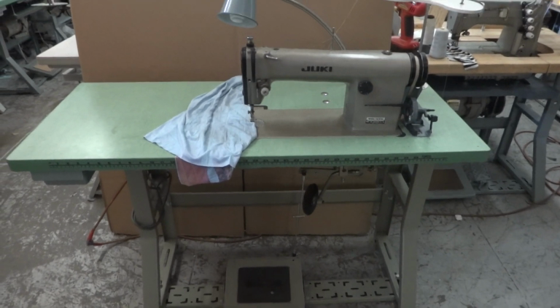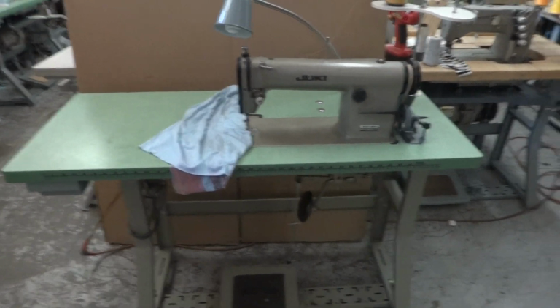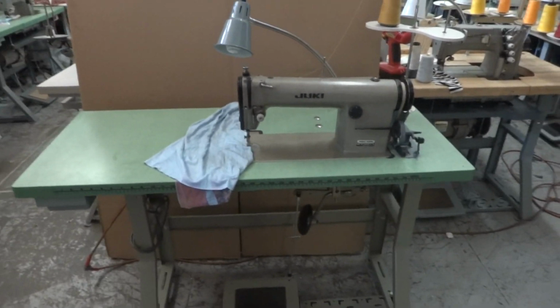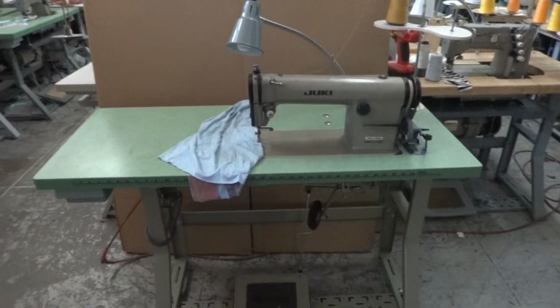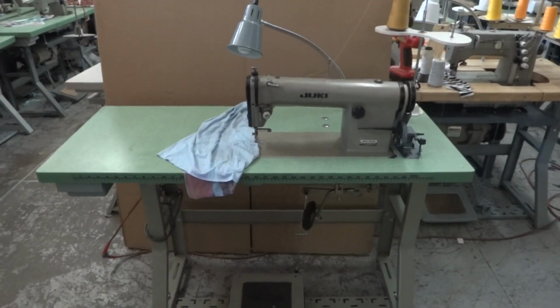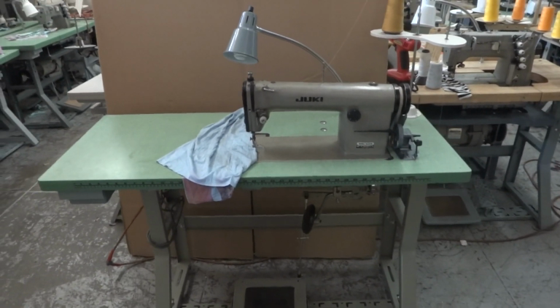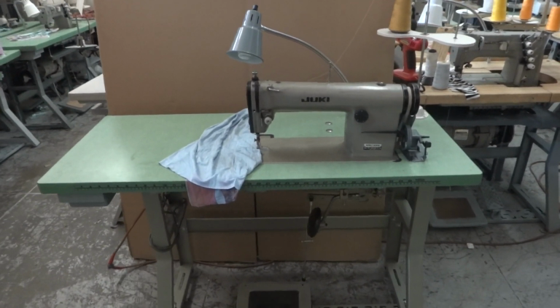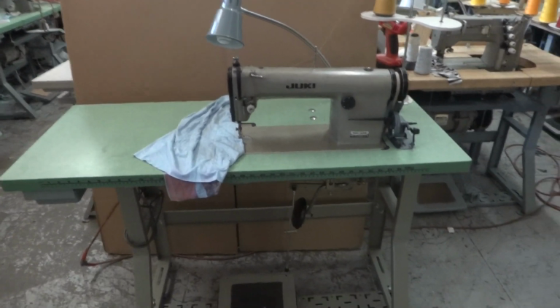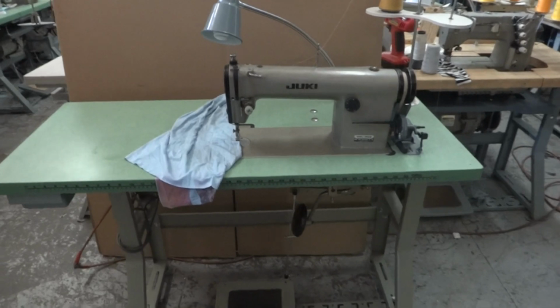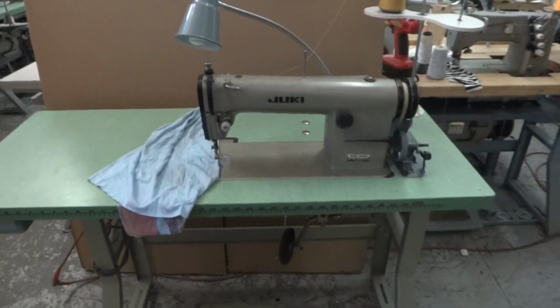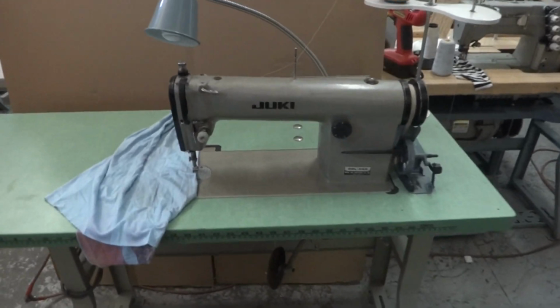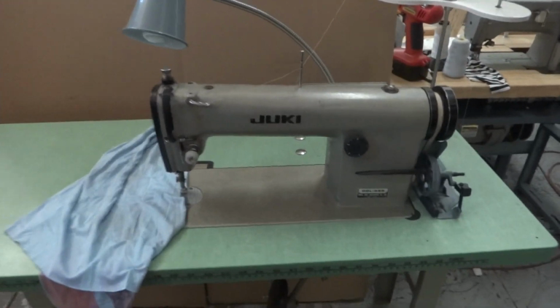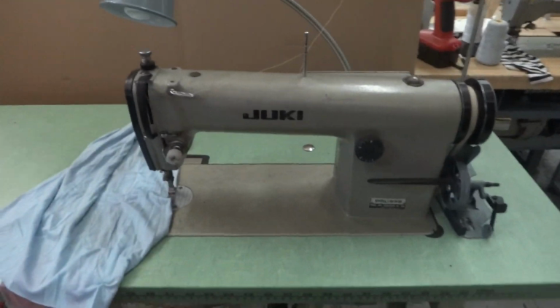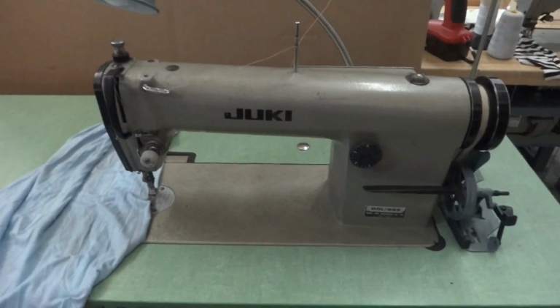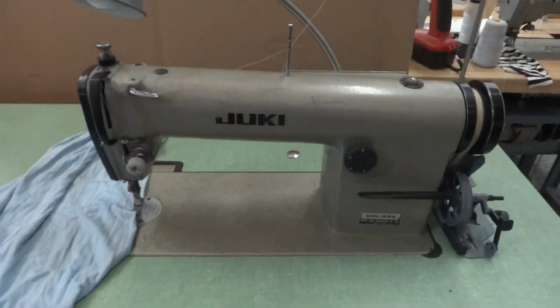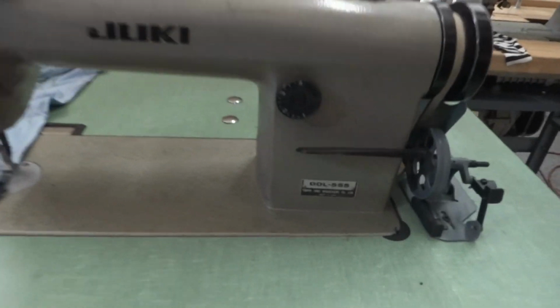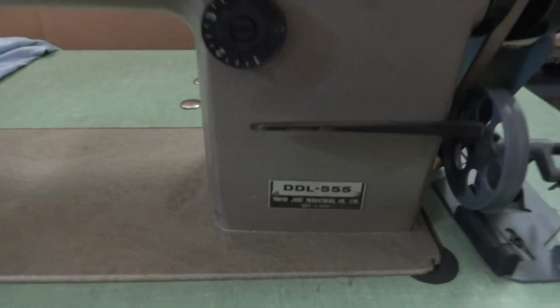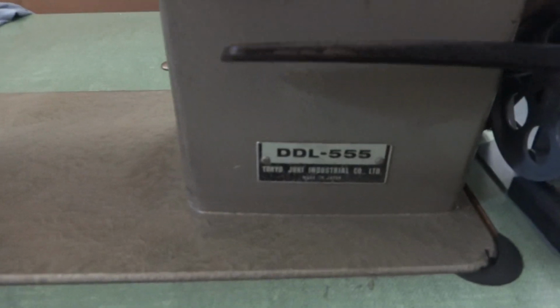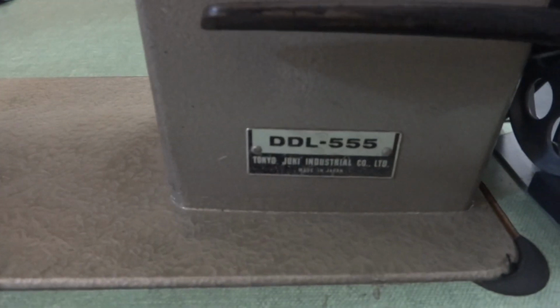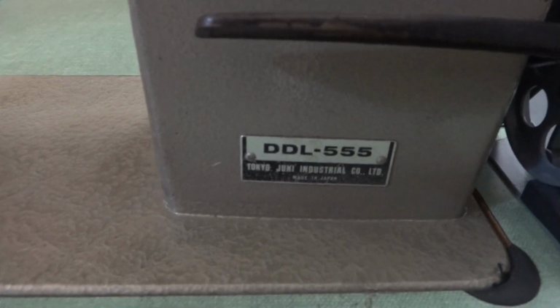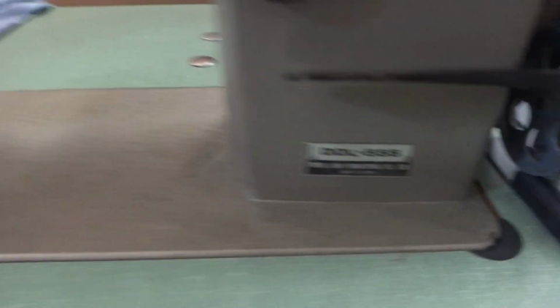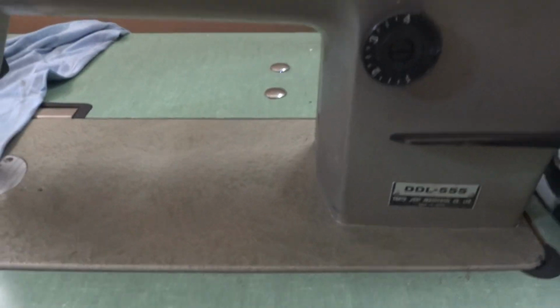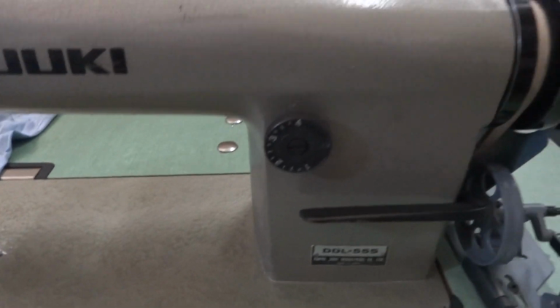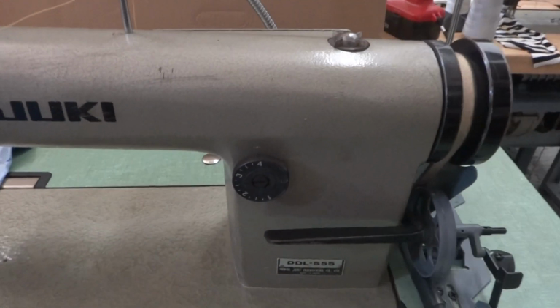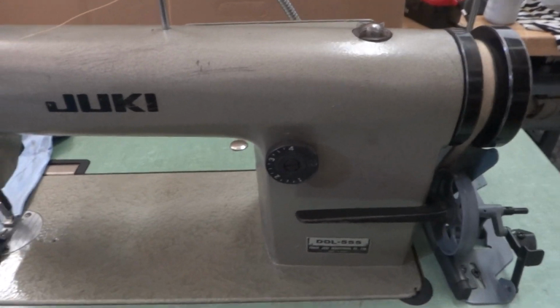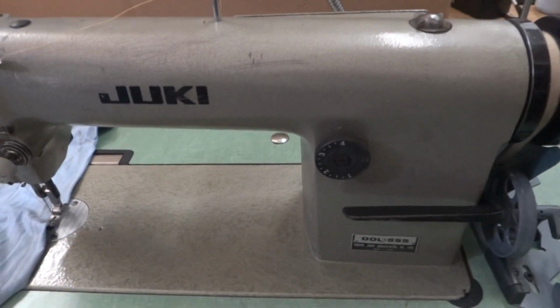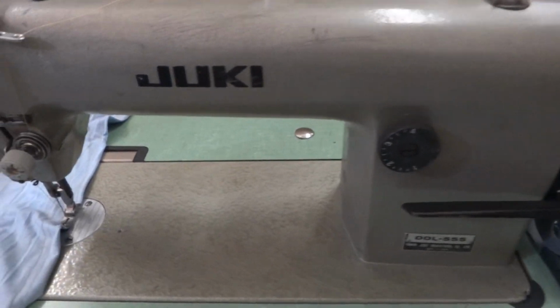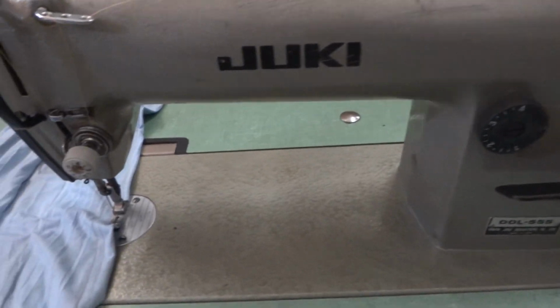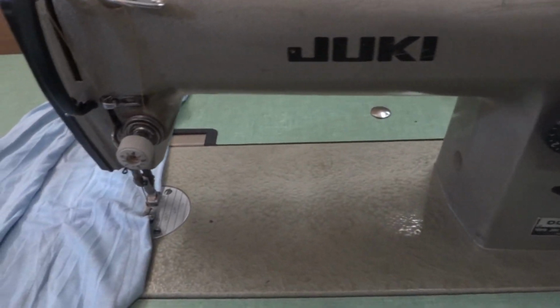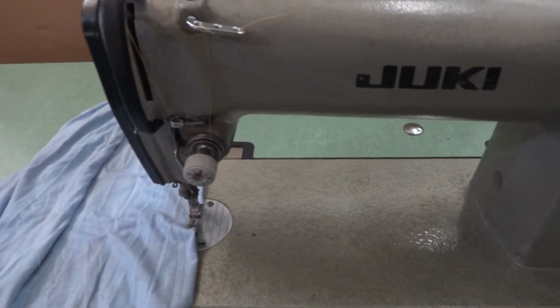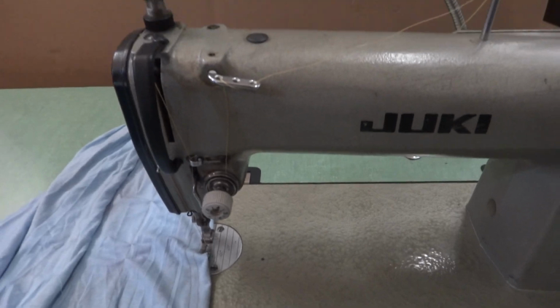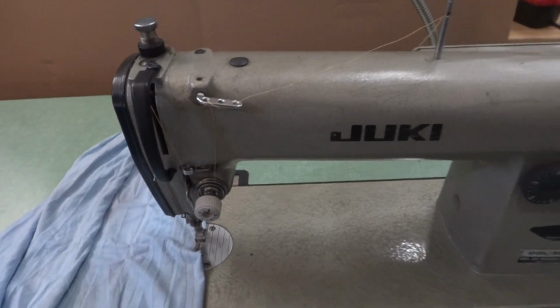Here is one of the machines — we have two identical to this one. It's a Juki made in Japan, the DDL 555, all original. You can take a look at how clean and nice it is.